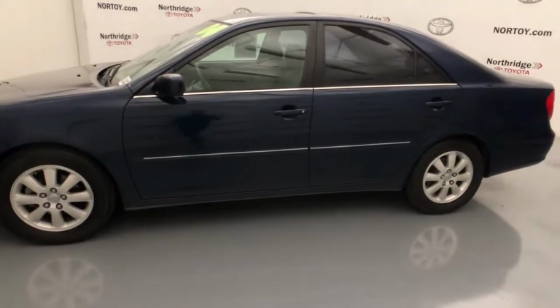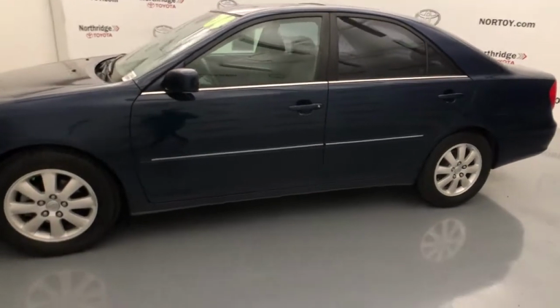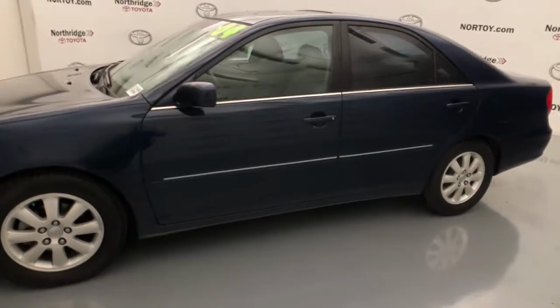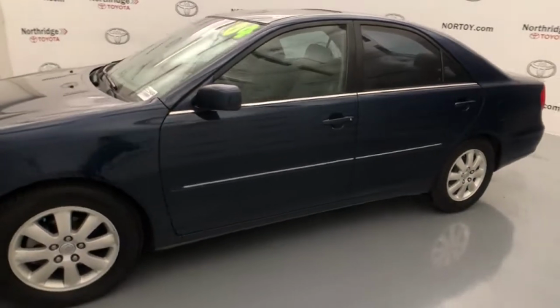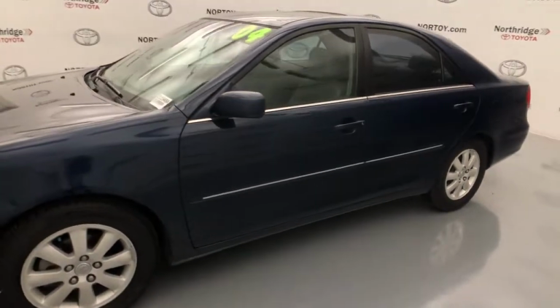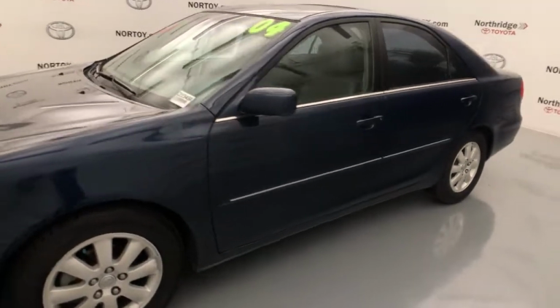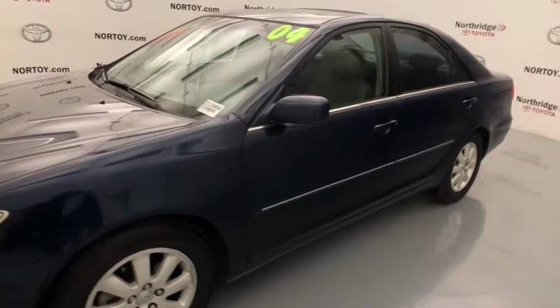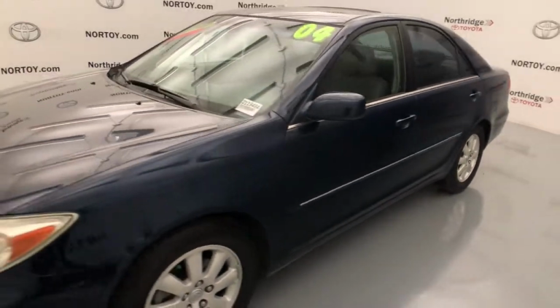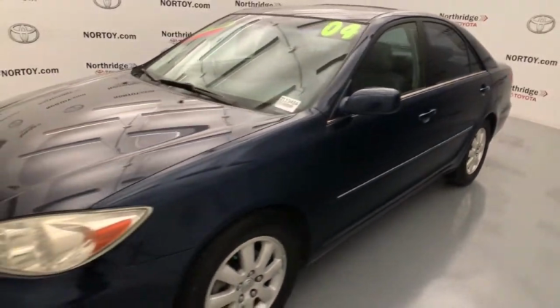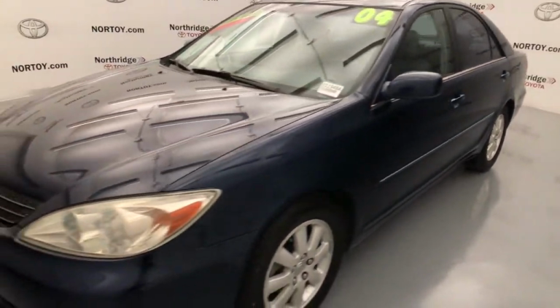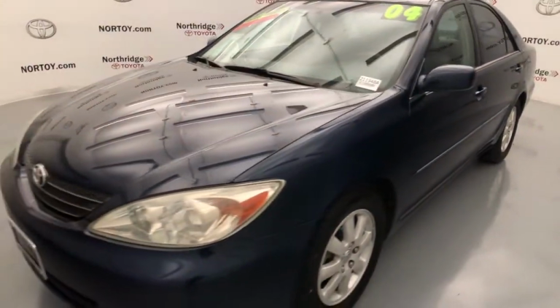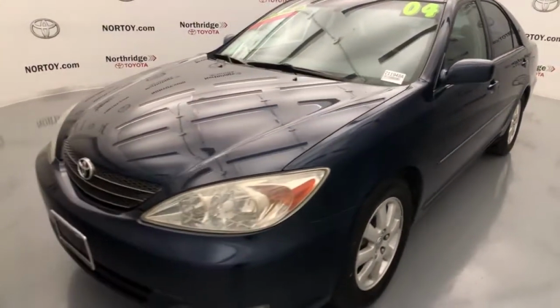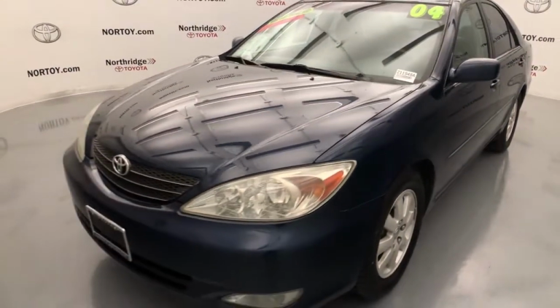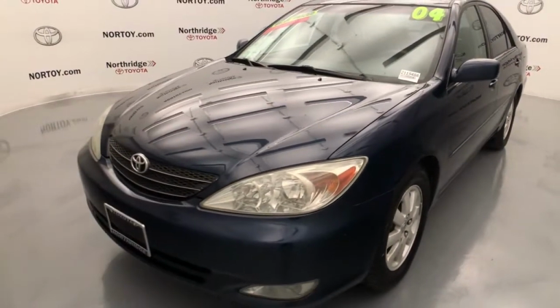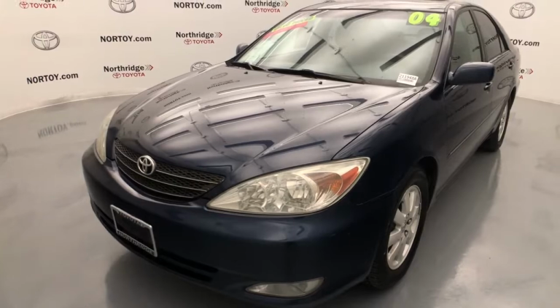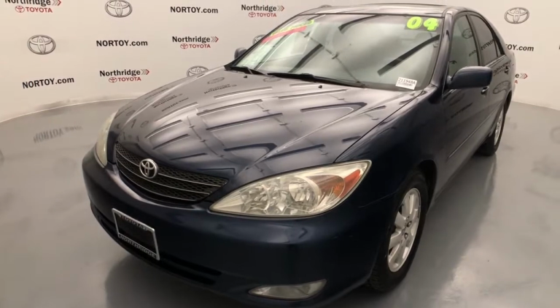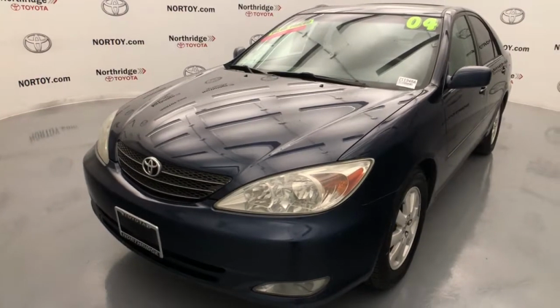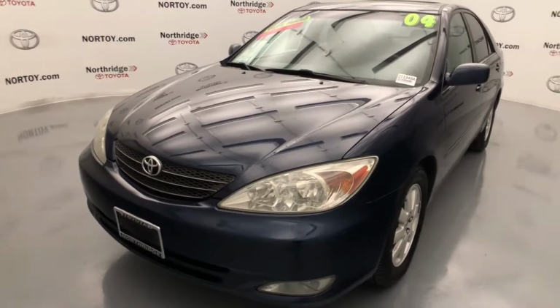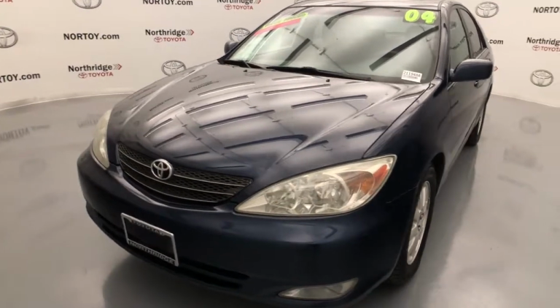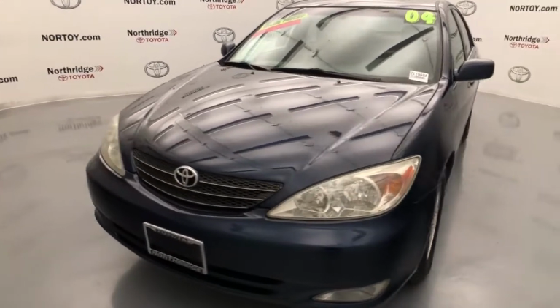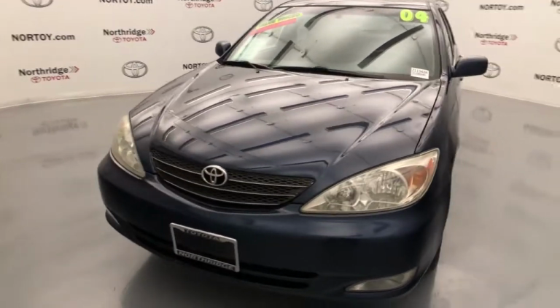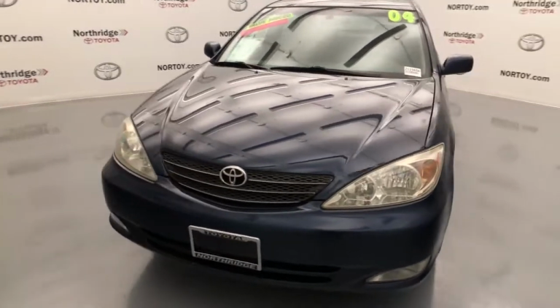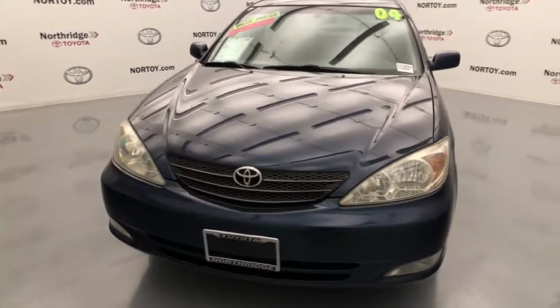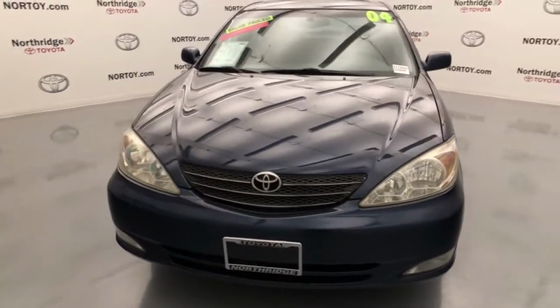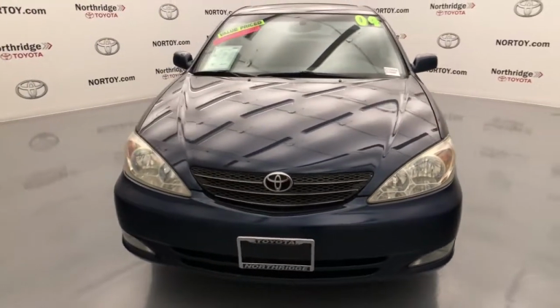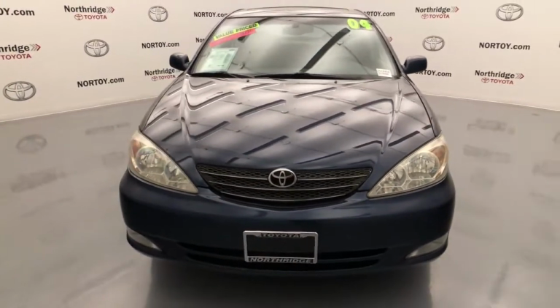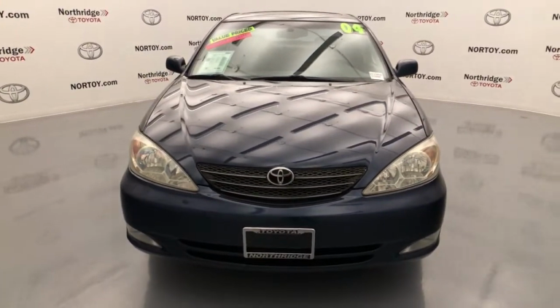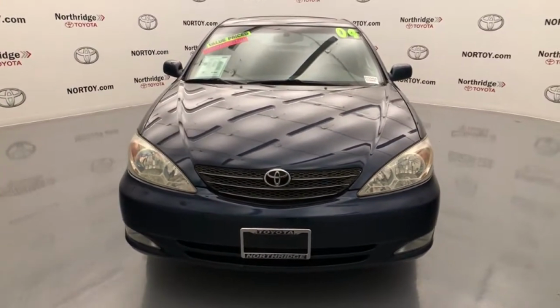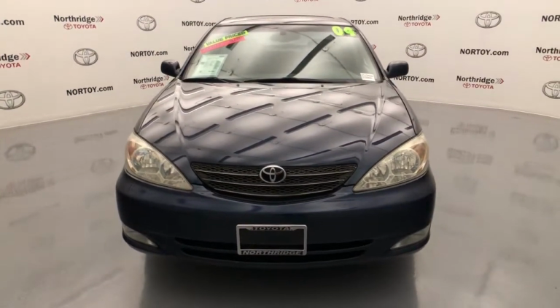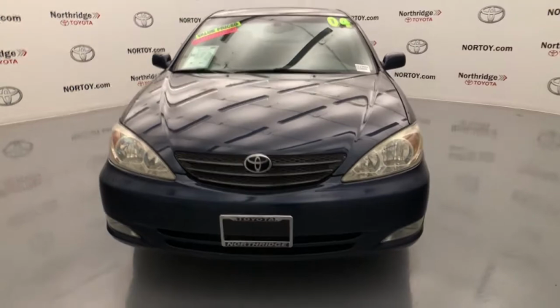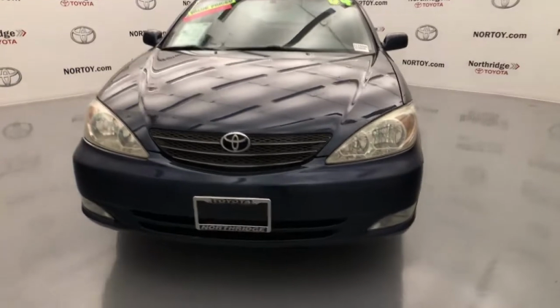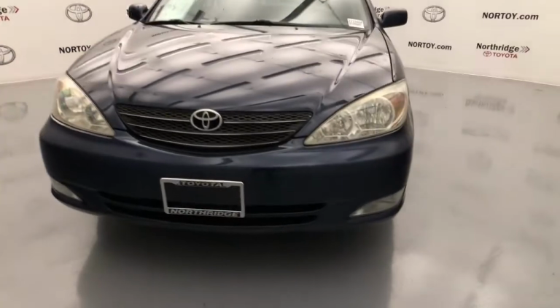The following are some of this vehicle's highlighted options: trip computer, bucket seats, power windows, four-wheel disc brakes, power steering, cassette.